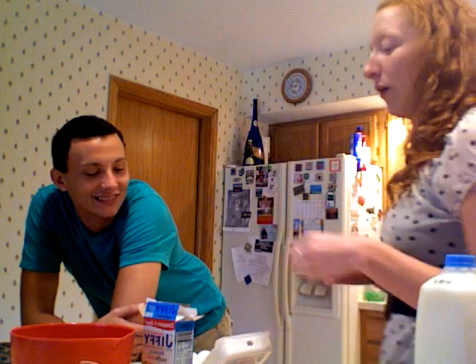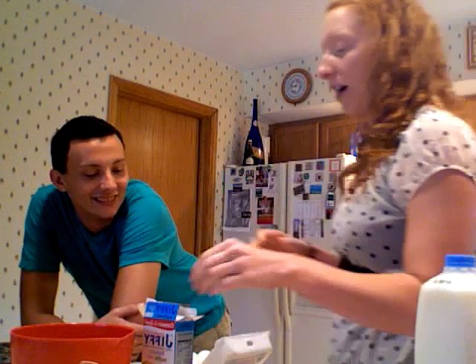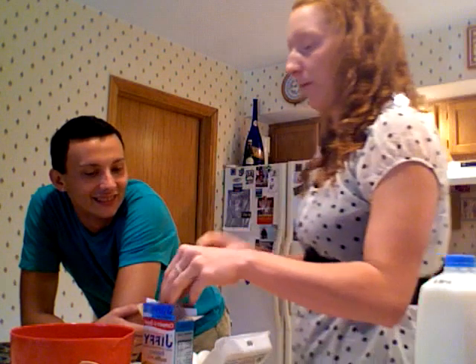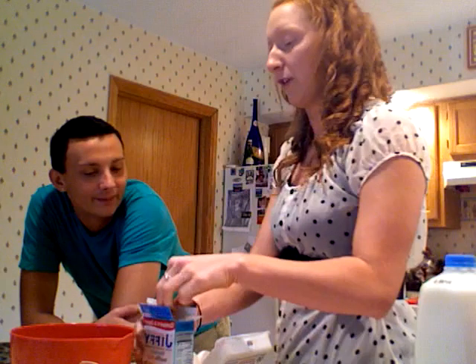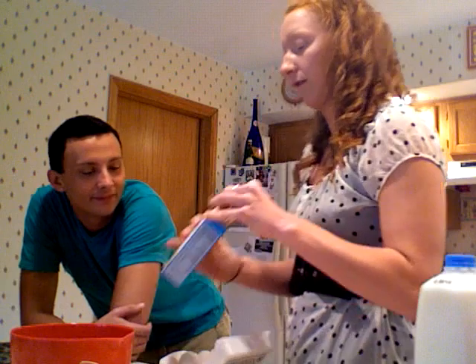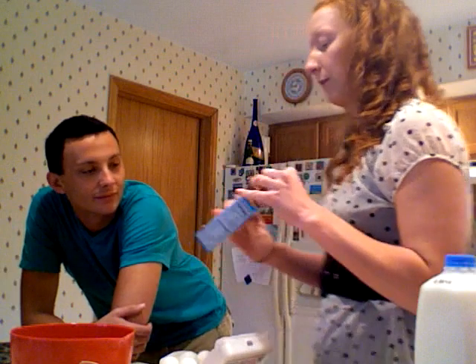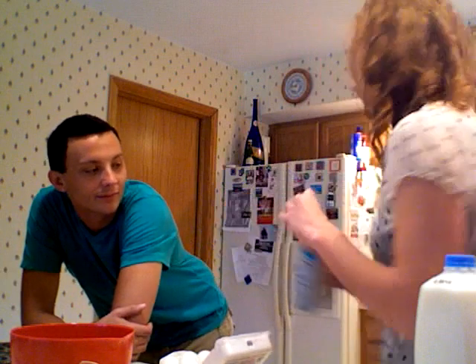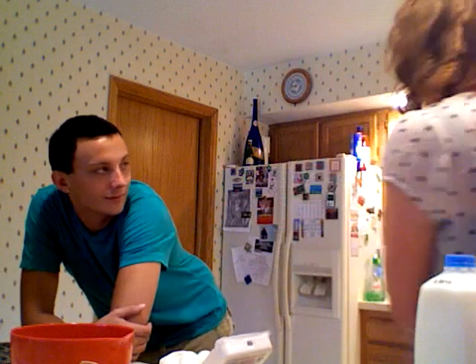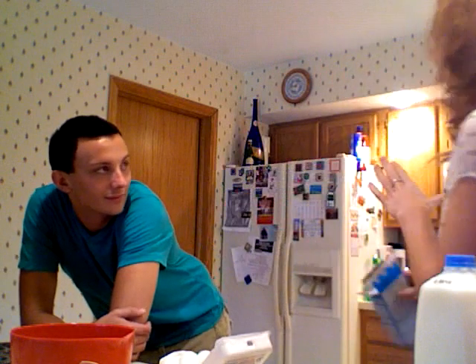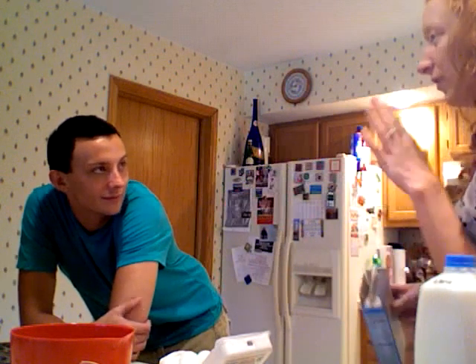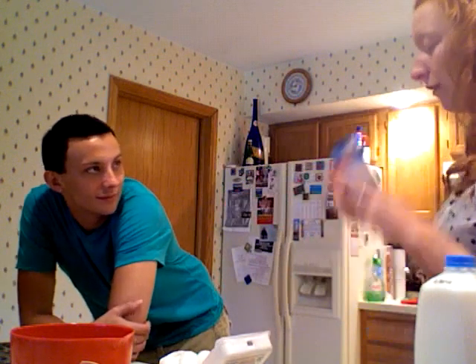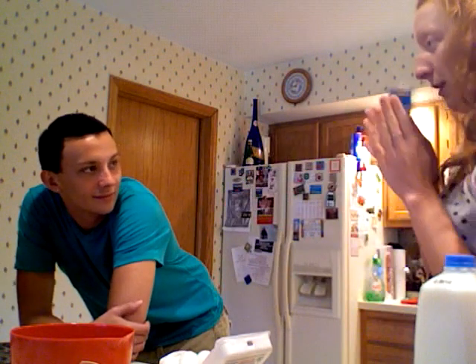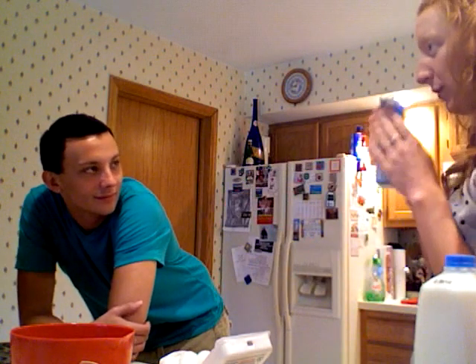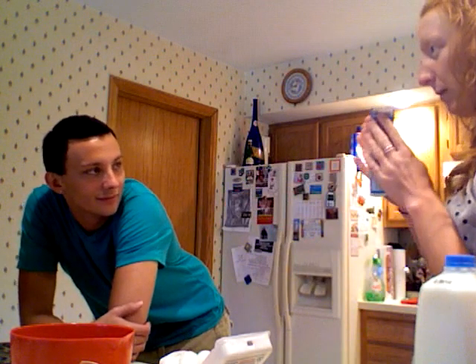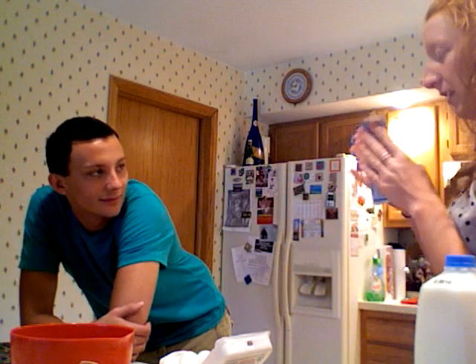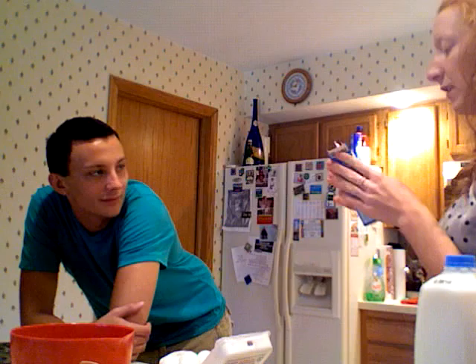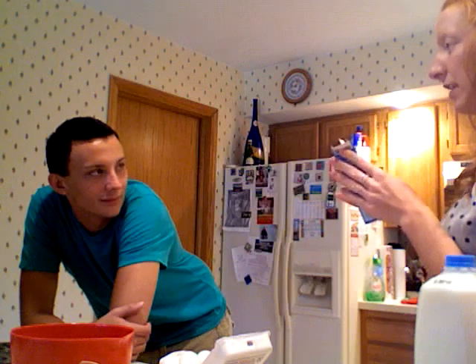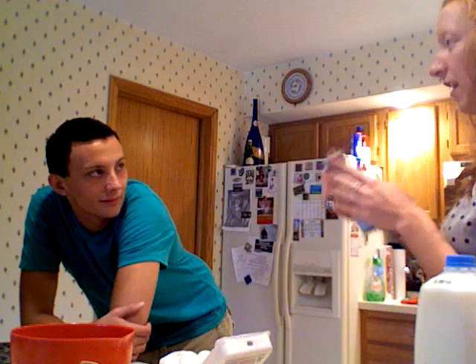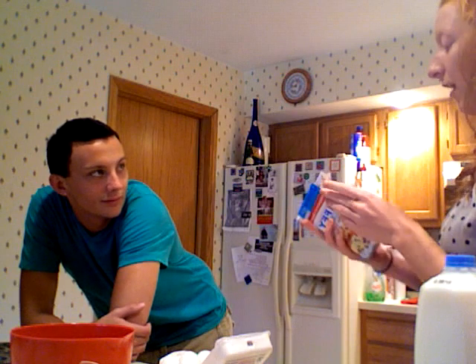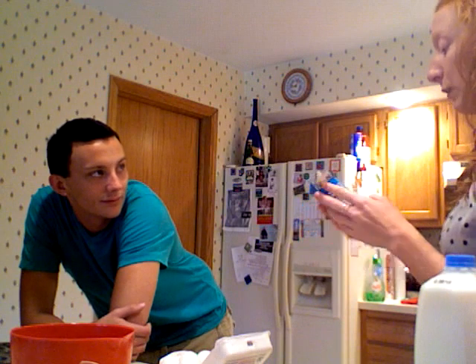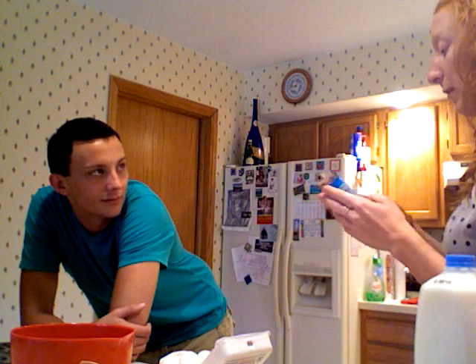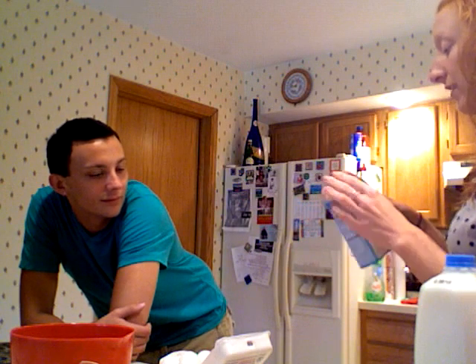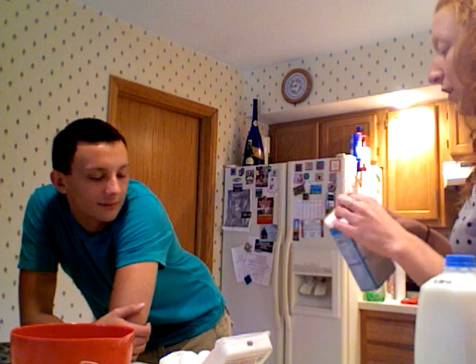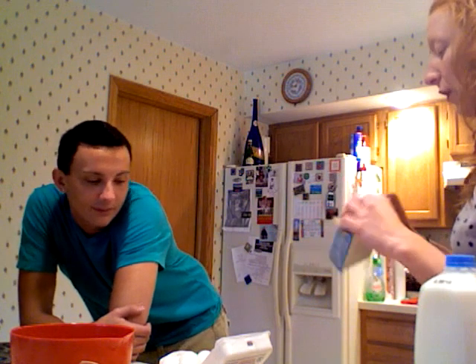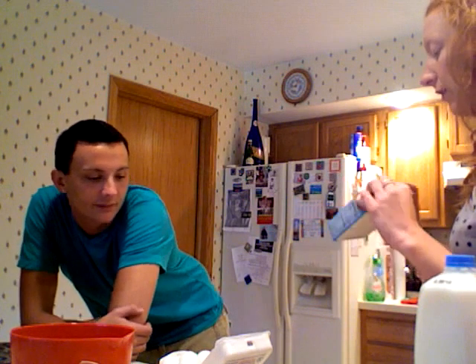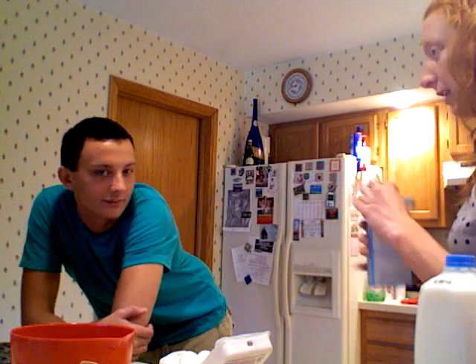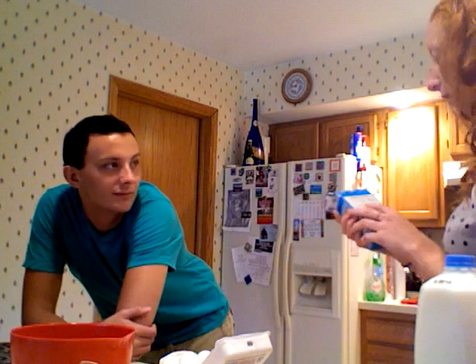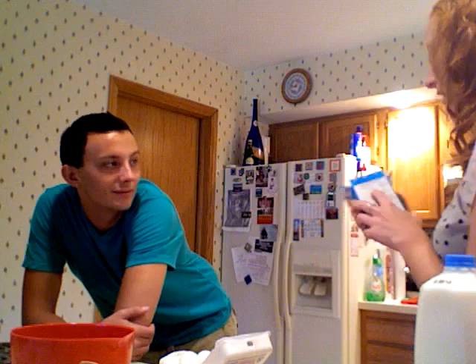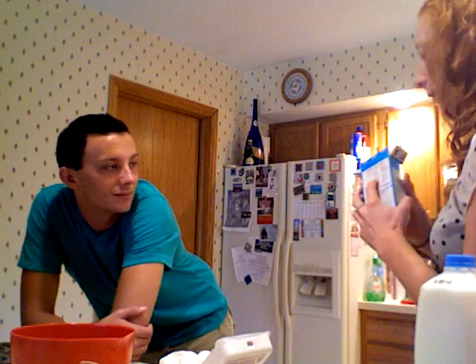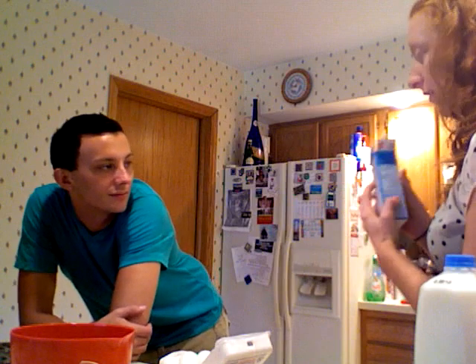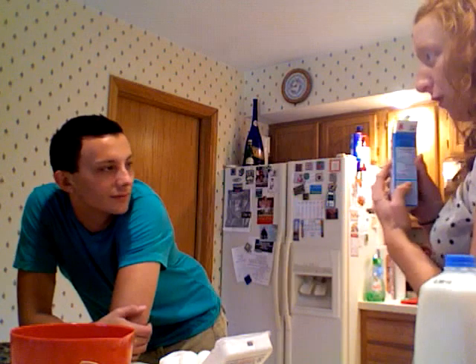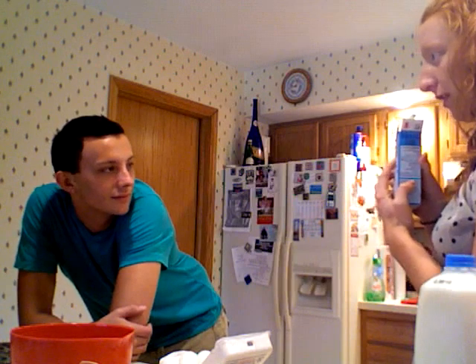So first of all, you want to preheat your oven to whatever the box says. We're going to make muffins today because it's pretty easy. It's a simple step process. So preheat whatever the box says — it says 400 on there.